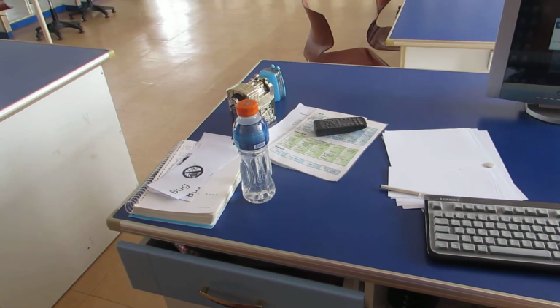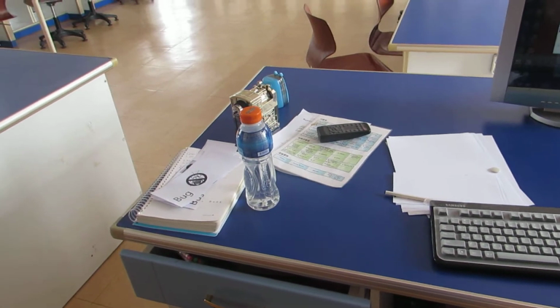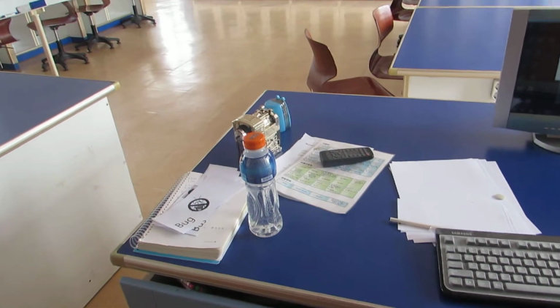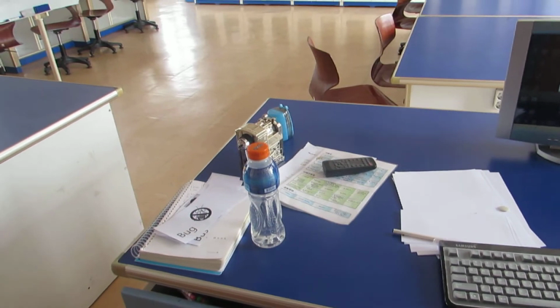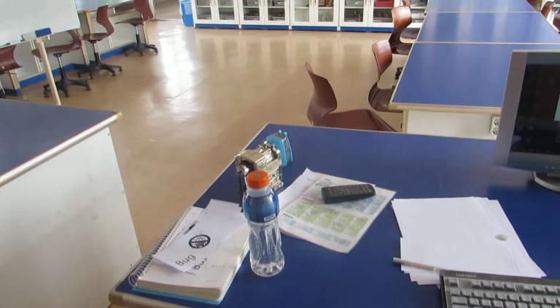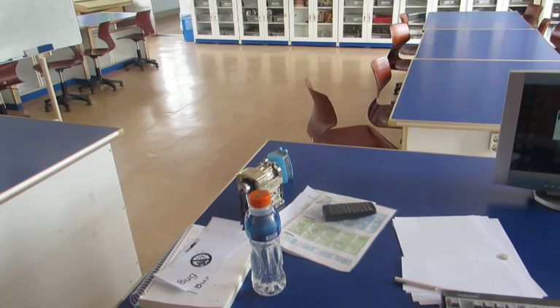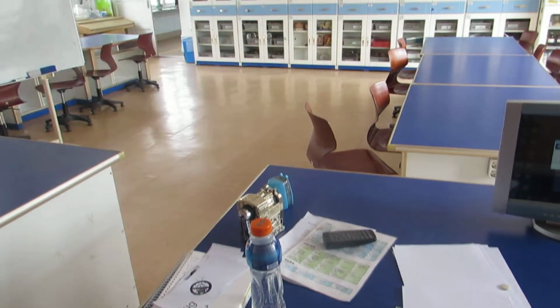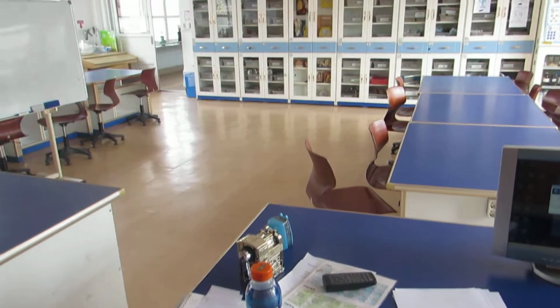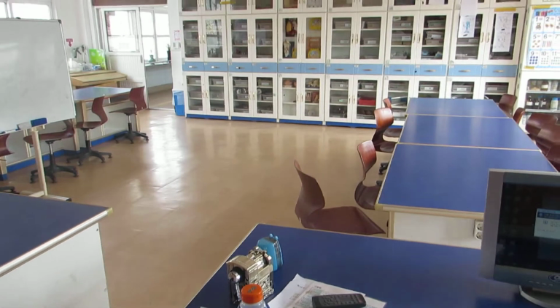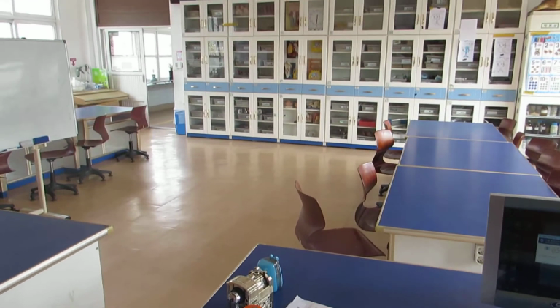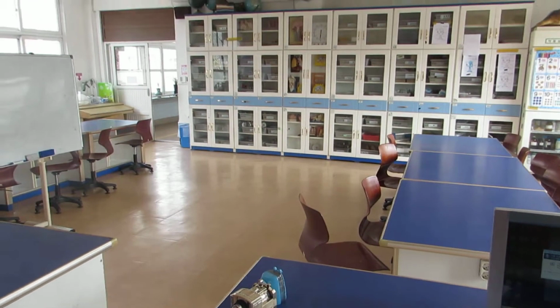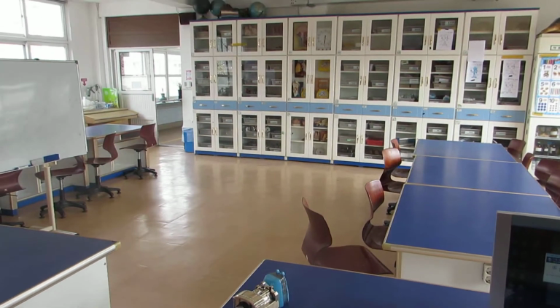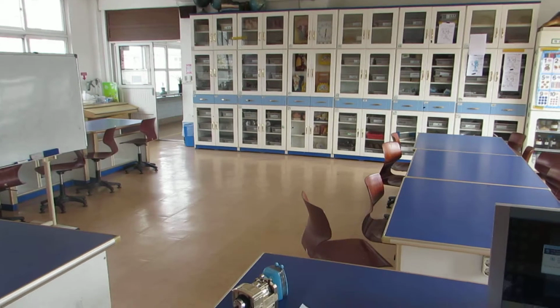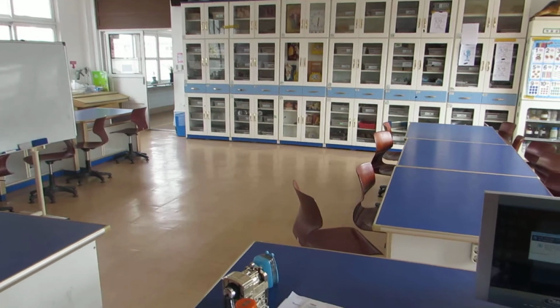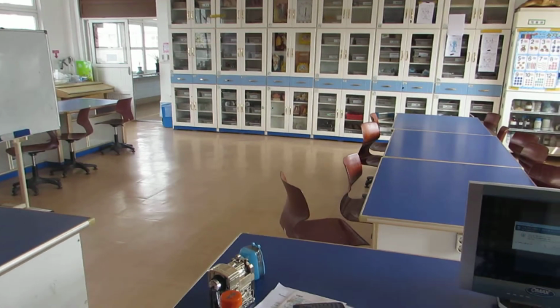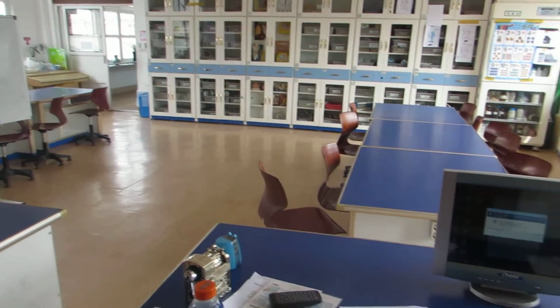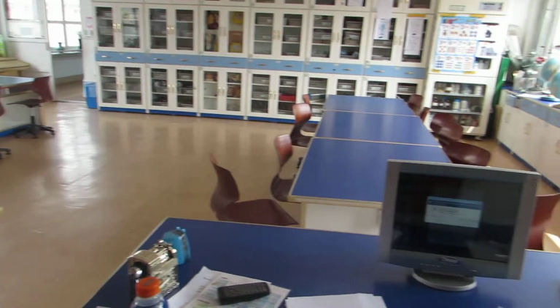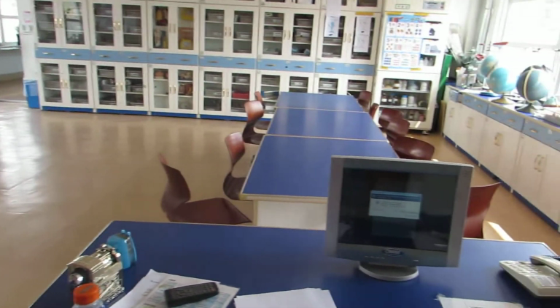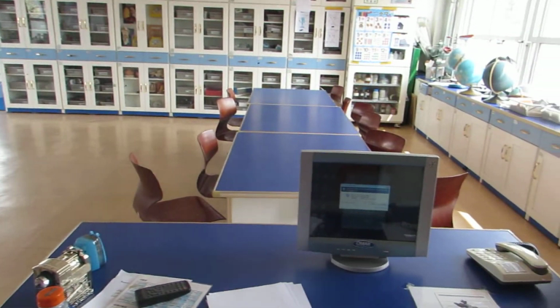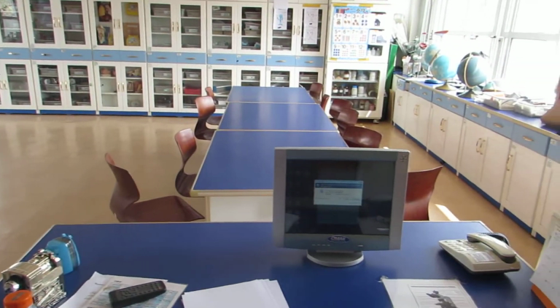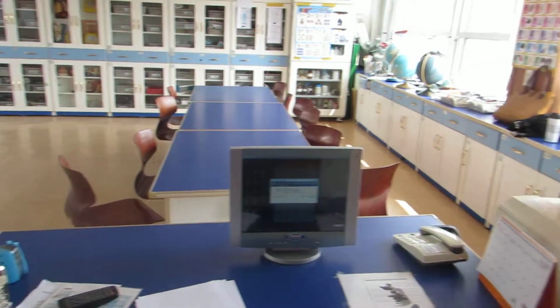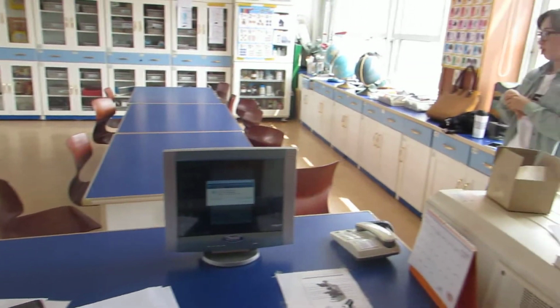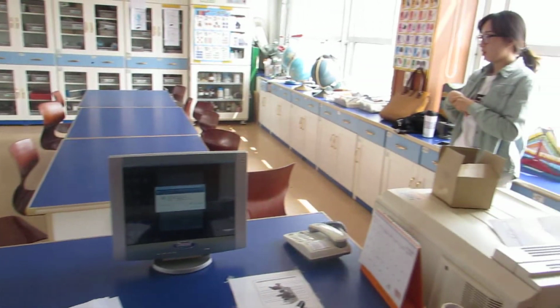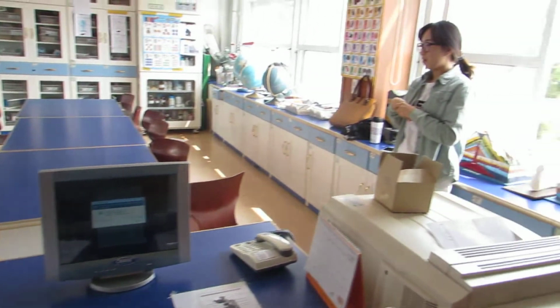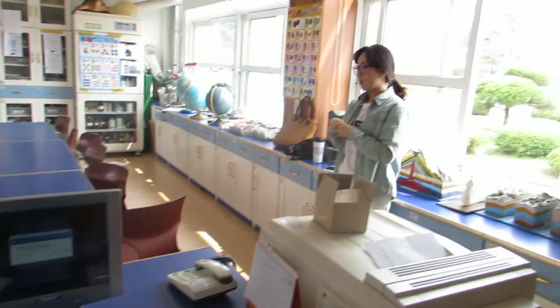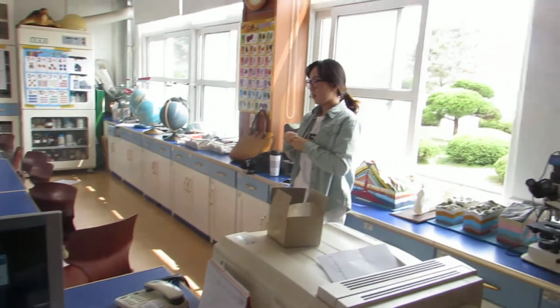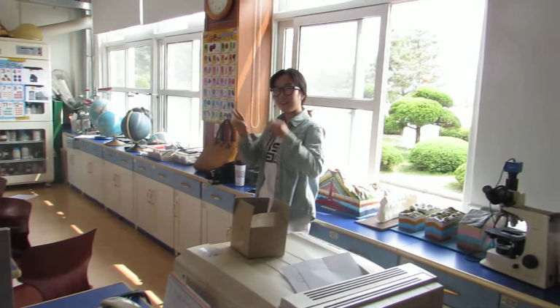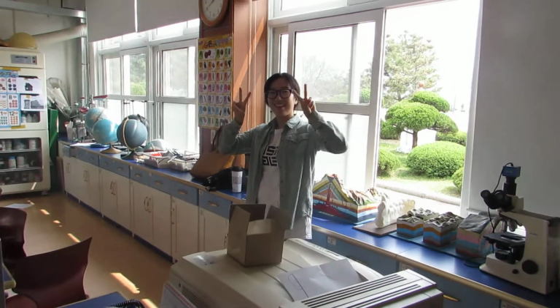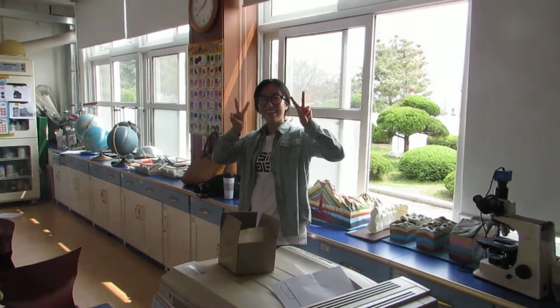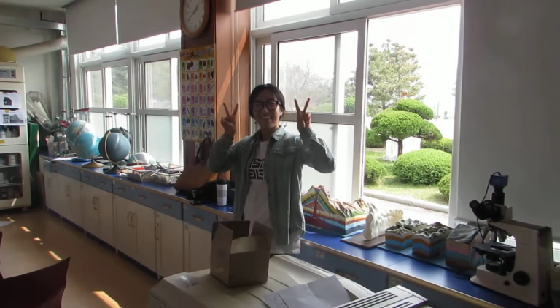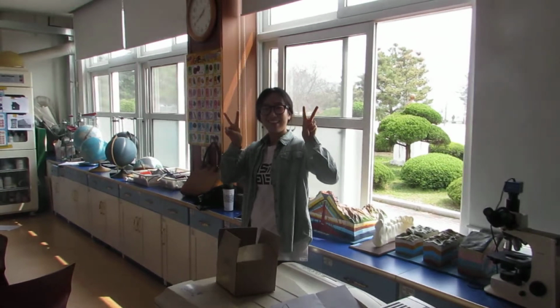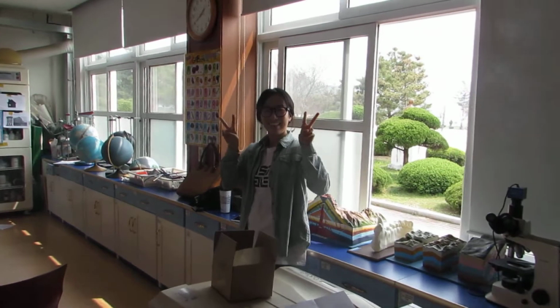We played outside and now it is time to get ready for class. This is my classroom. This is my helper — my Korean co-teacher Suhee.